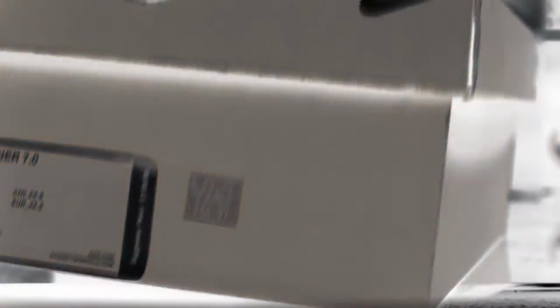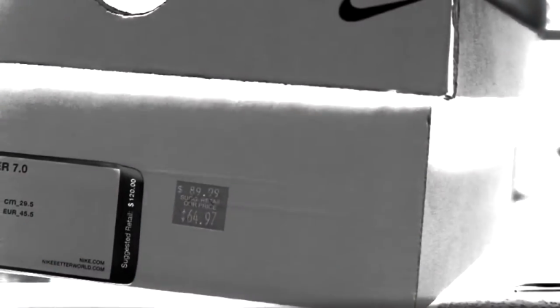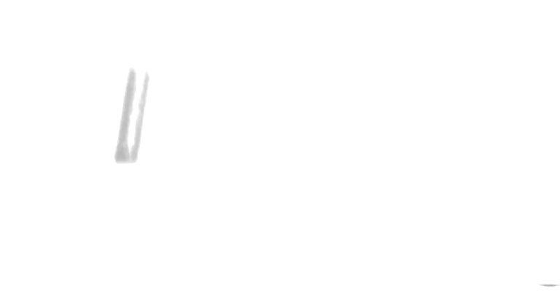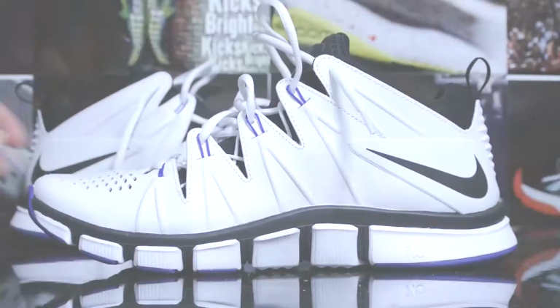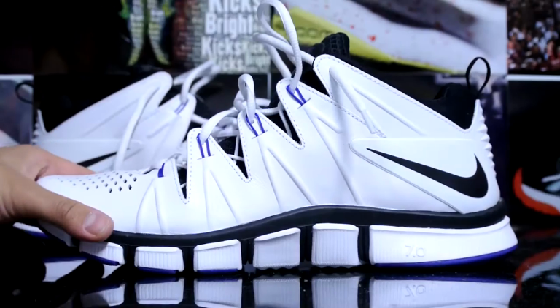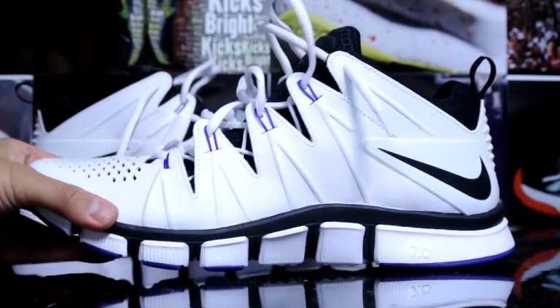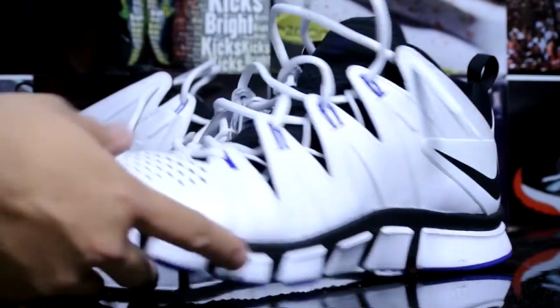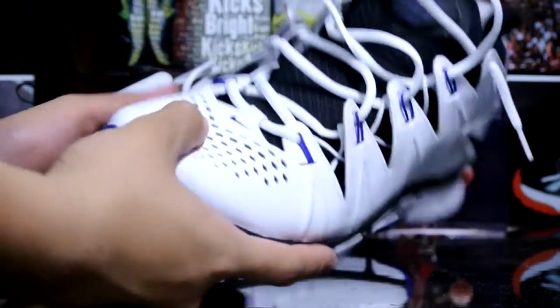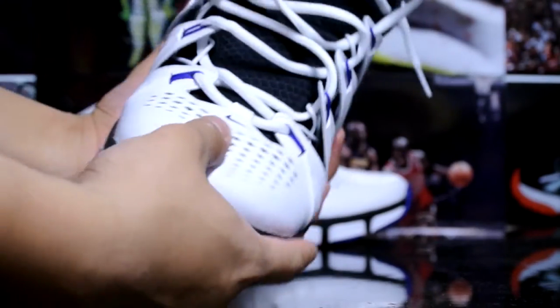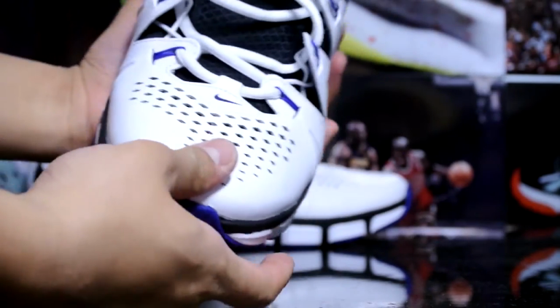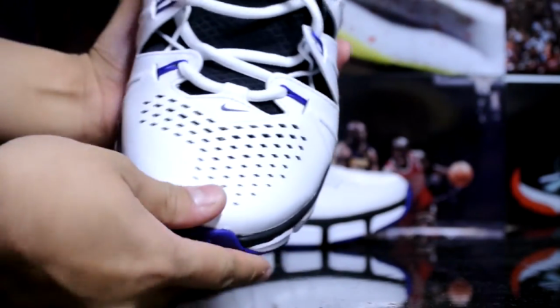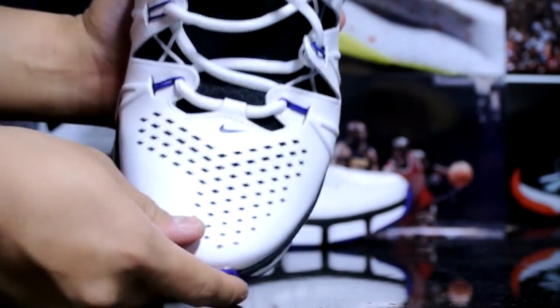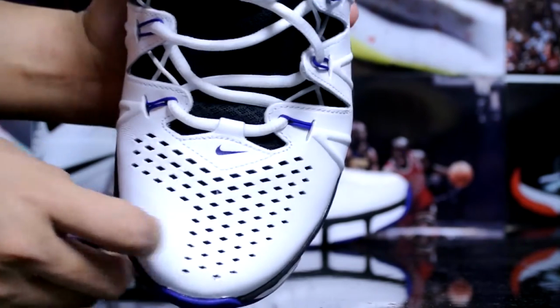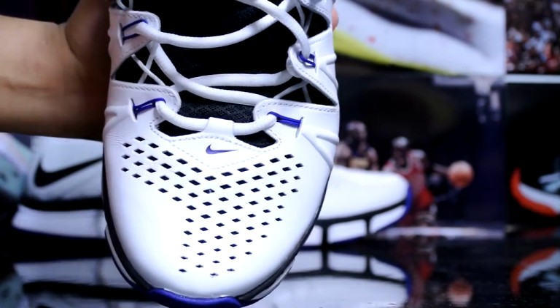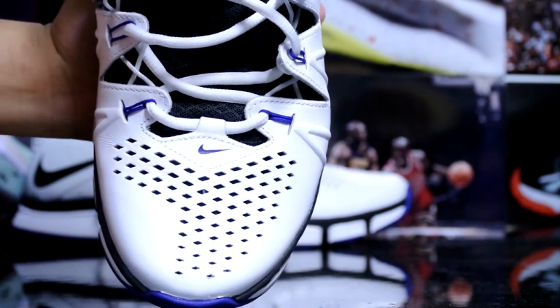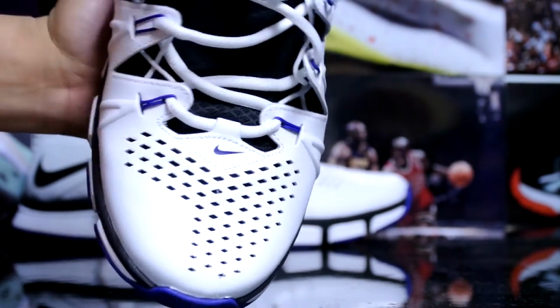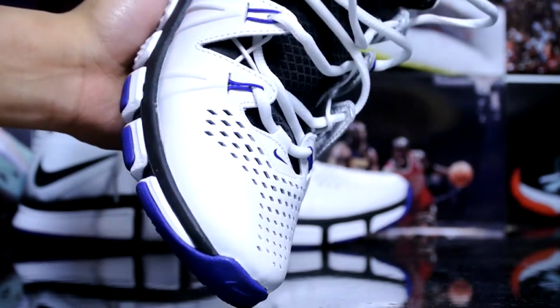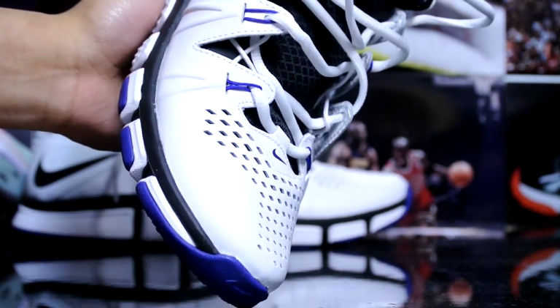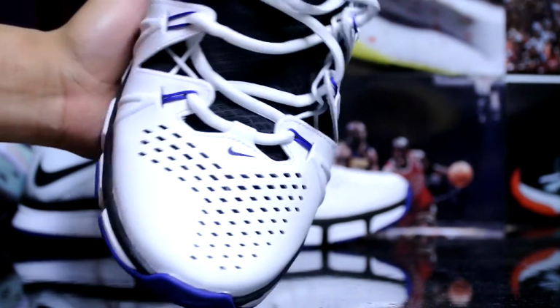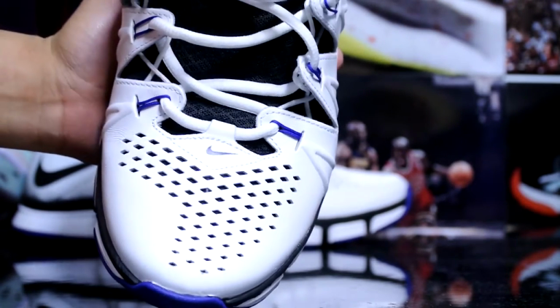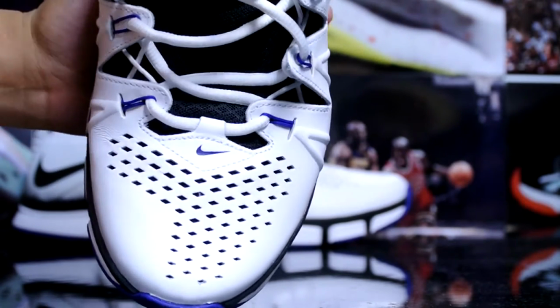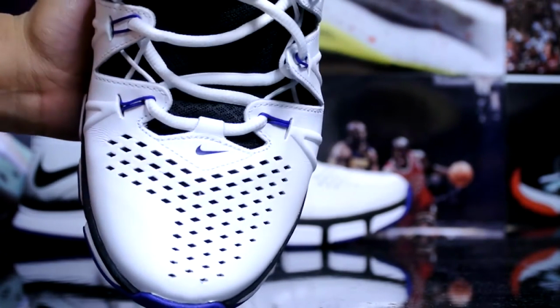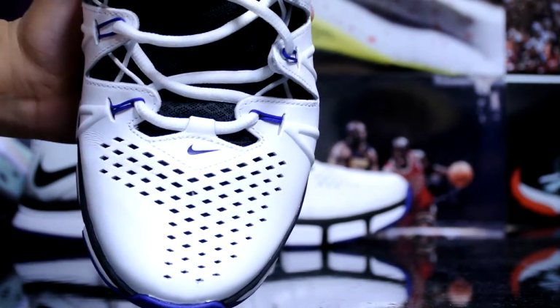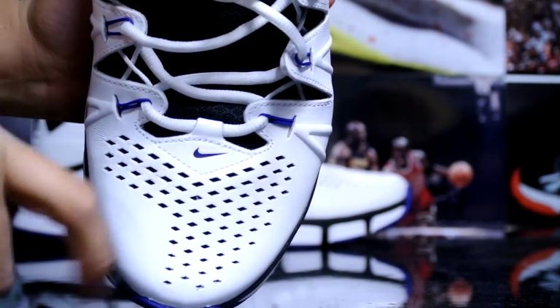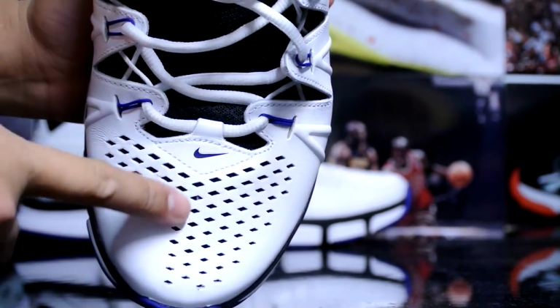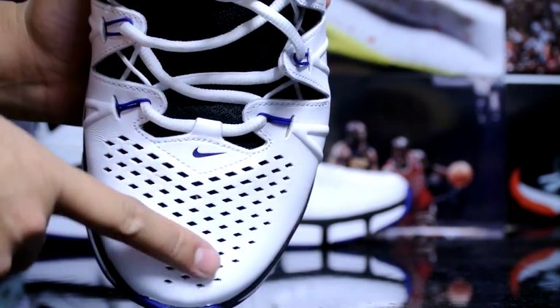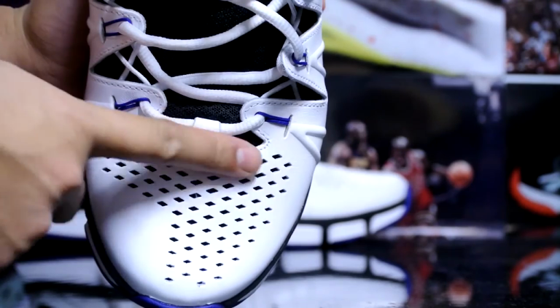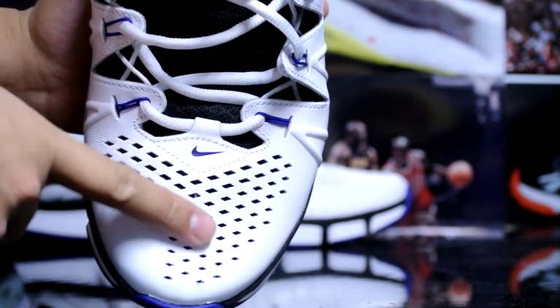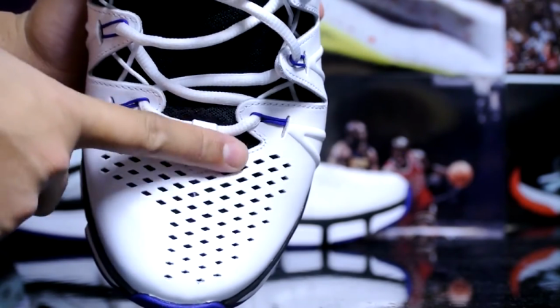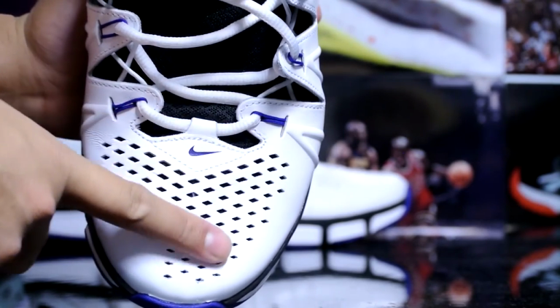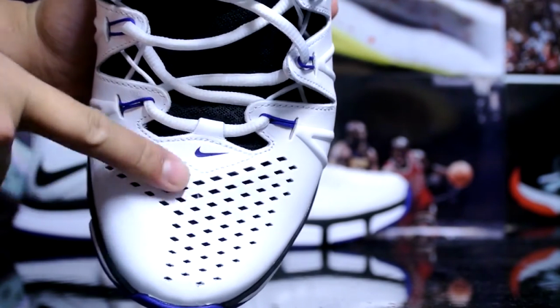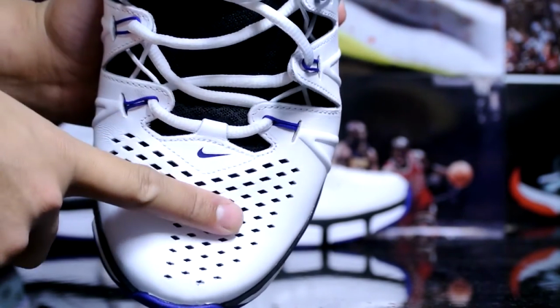I believe retail was like $120 or $130. I picked it up for $64. Let's get right to the shoes. I picked this up because it was actually a really comfortable shoe — I tried this at the outlets just out of curiosity. As you can see right here, very heavy perforation right there.